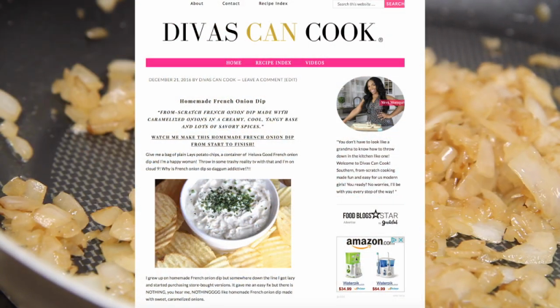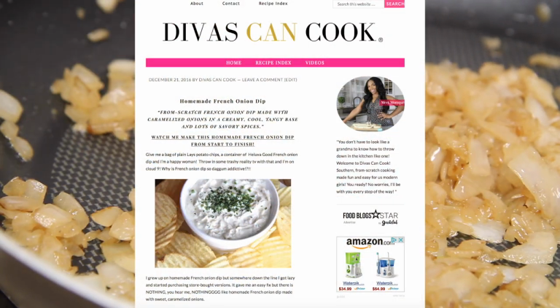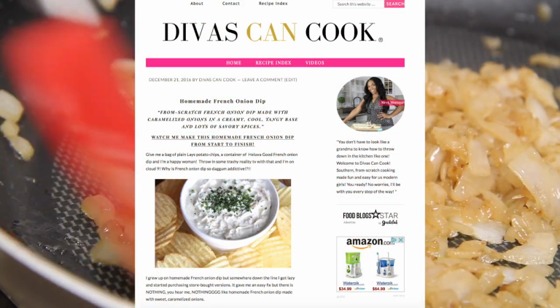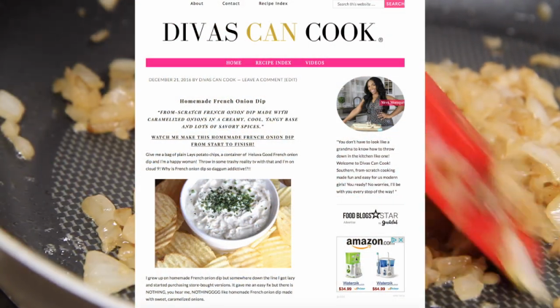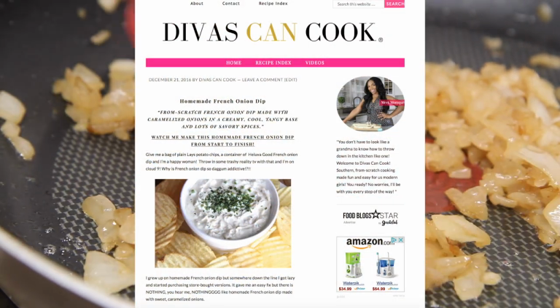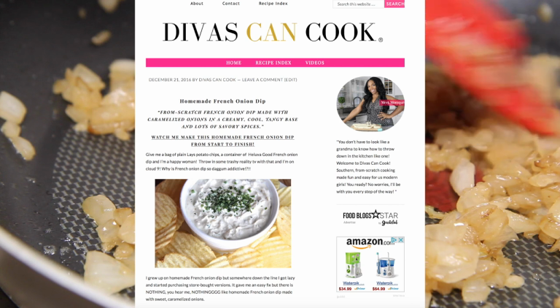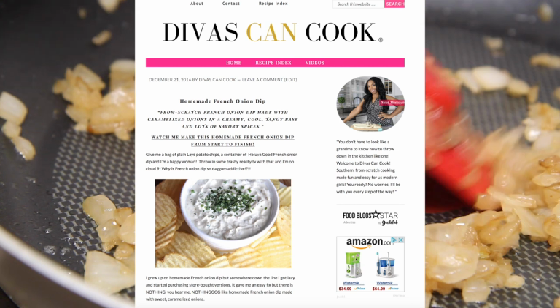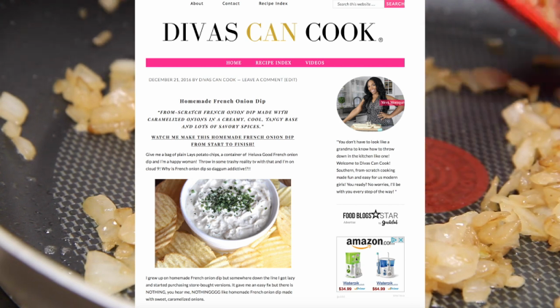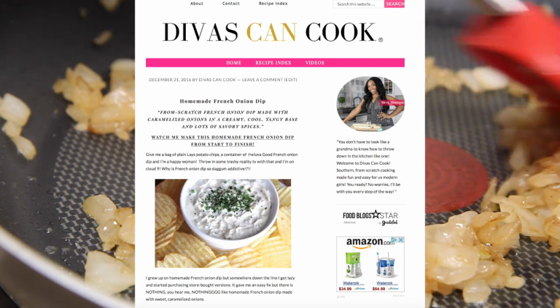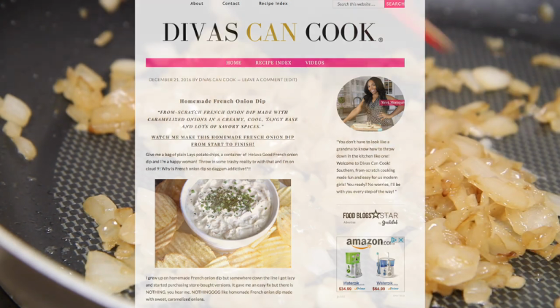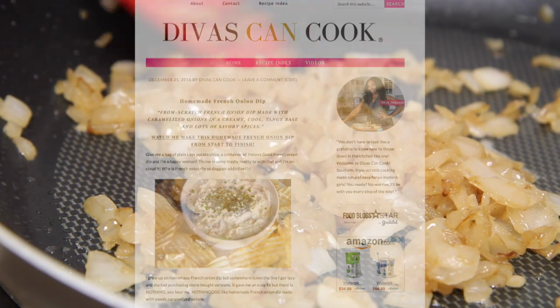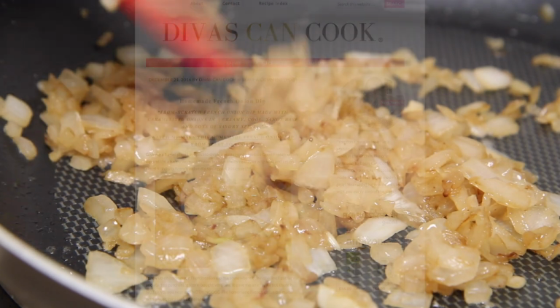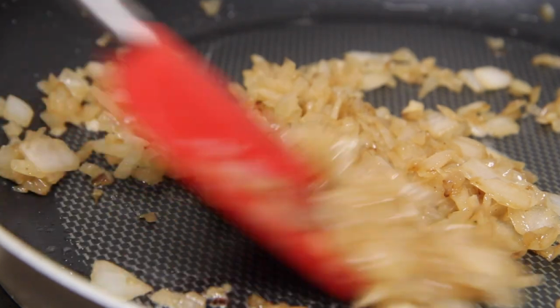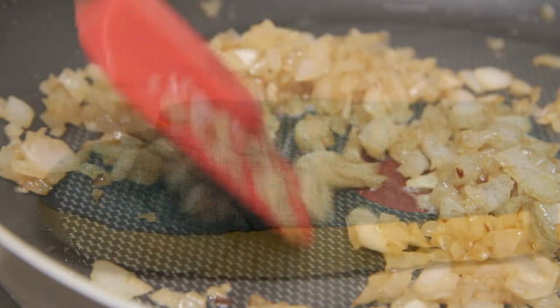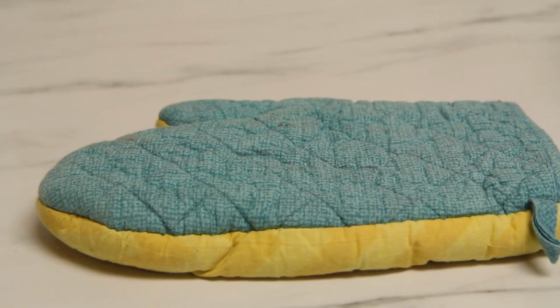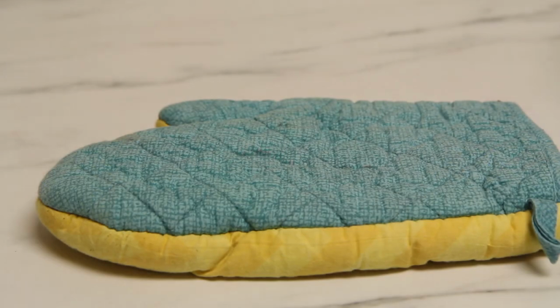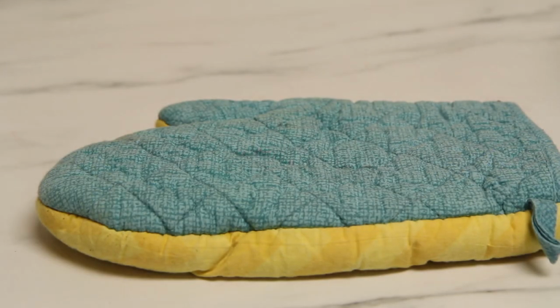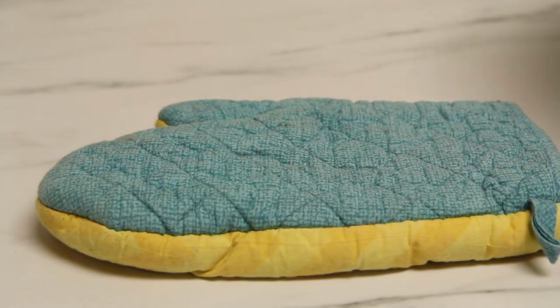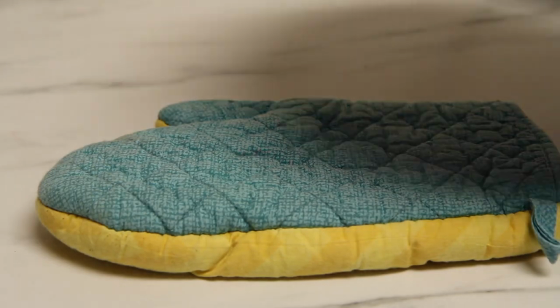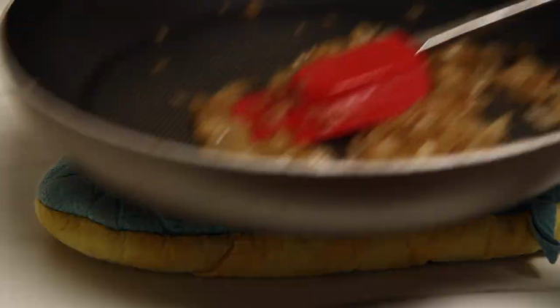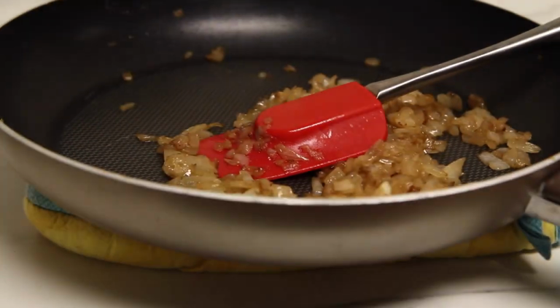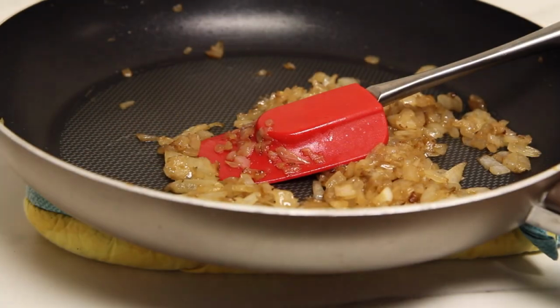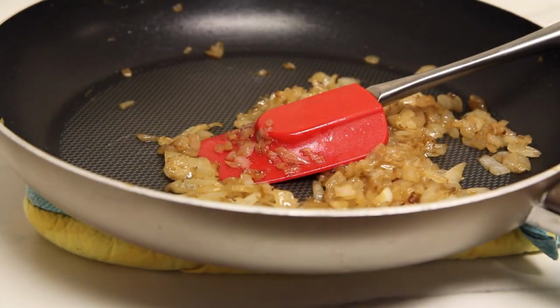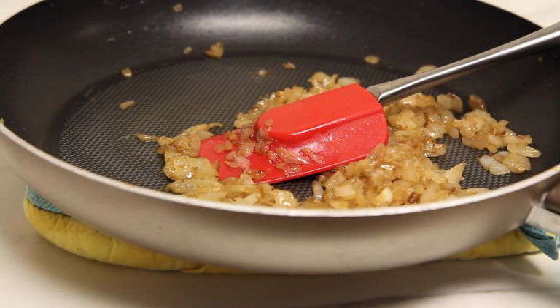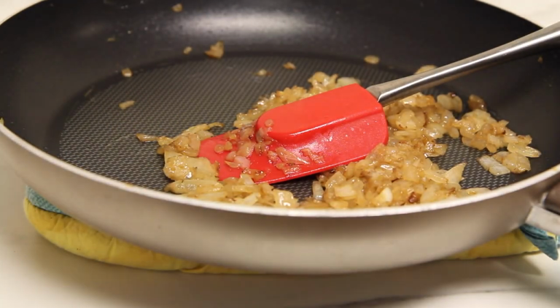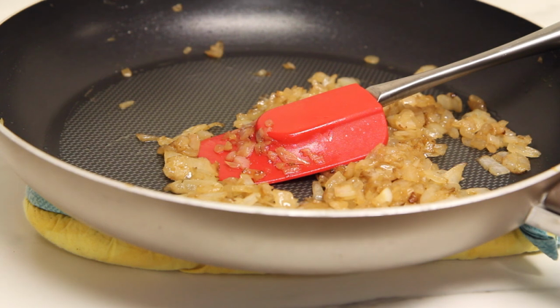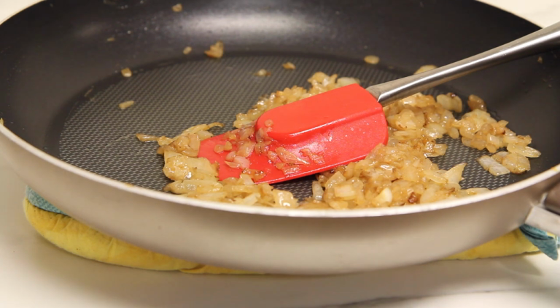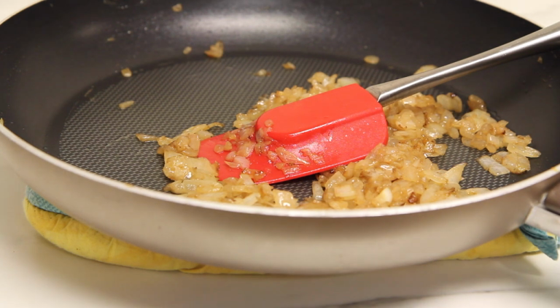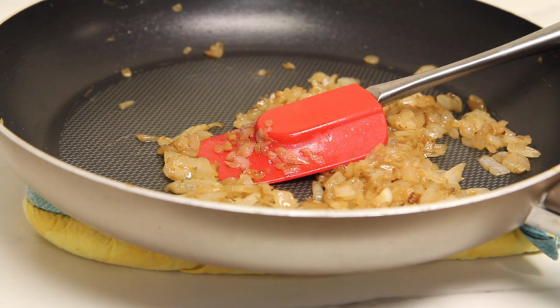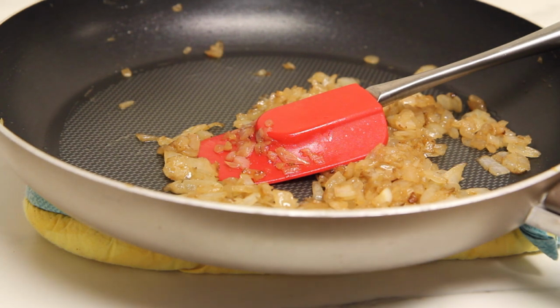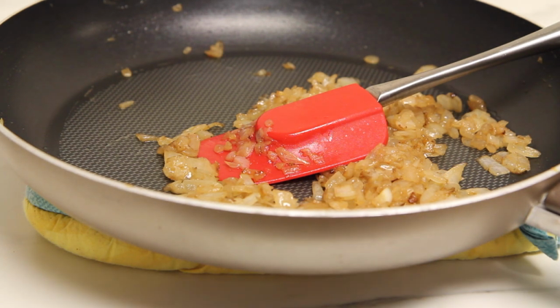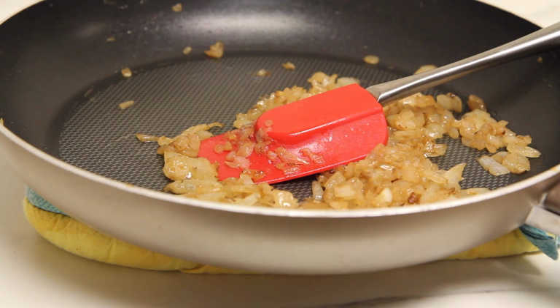Don't forget y'all, you can find this recipe on my blog at divasandcook.com — go on over there and check that out! Onions are done! I'm going to let them cool off for a little bit while I move on to my base.